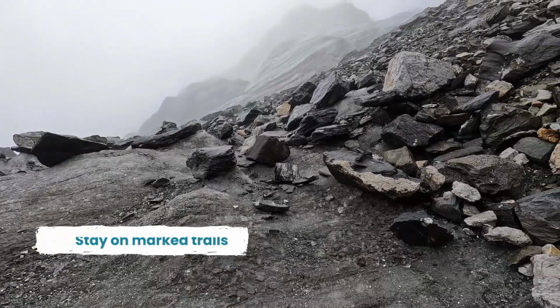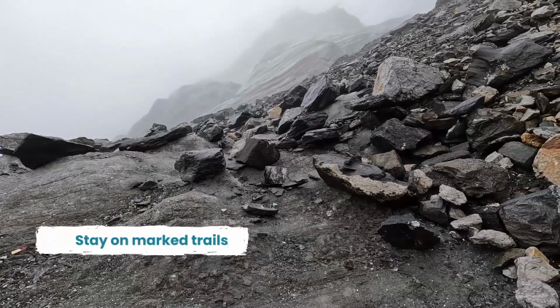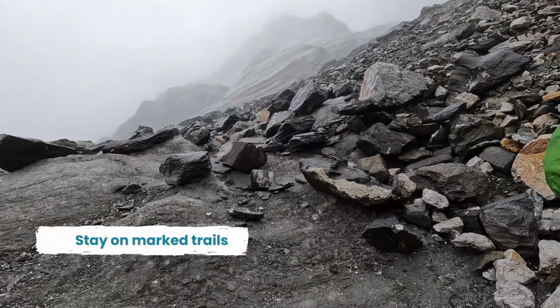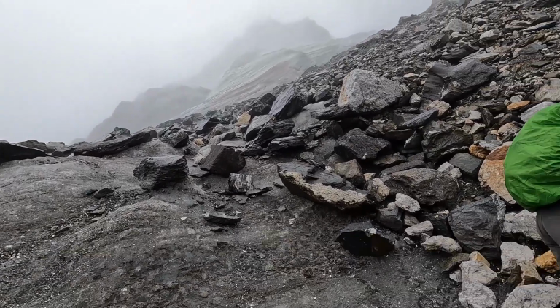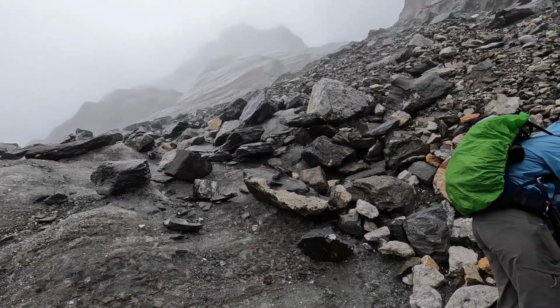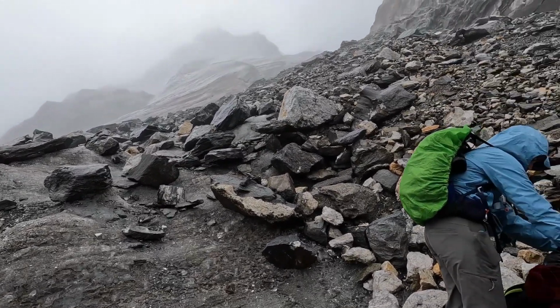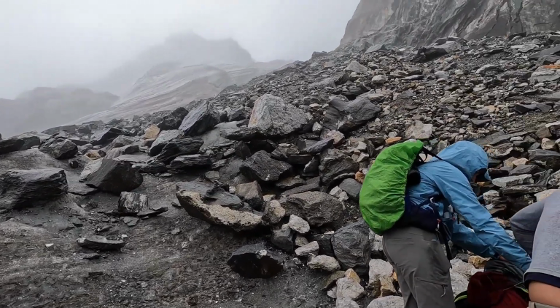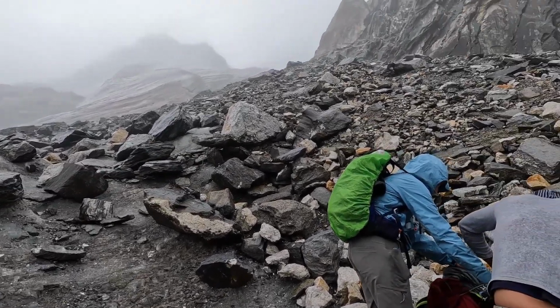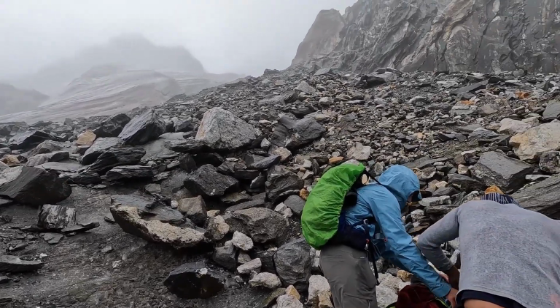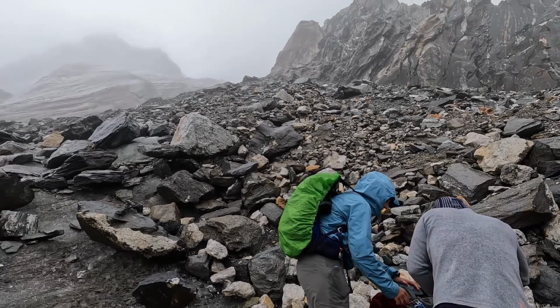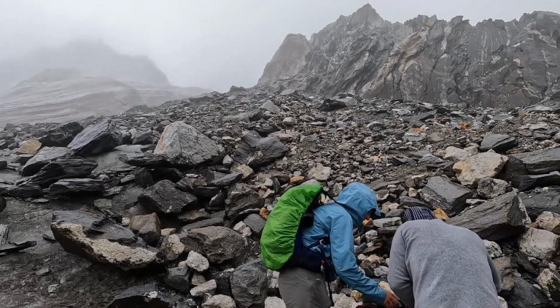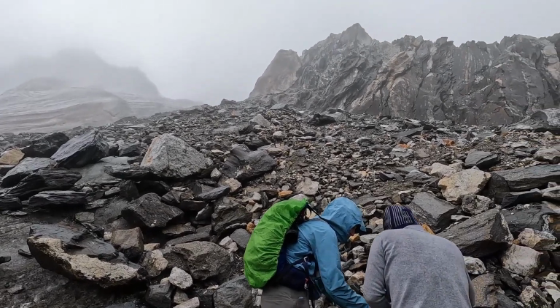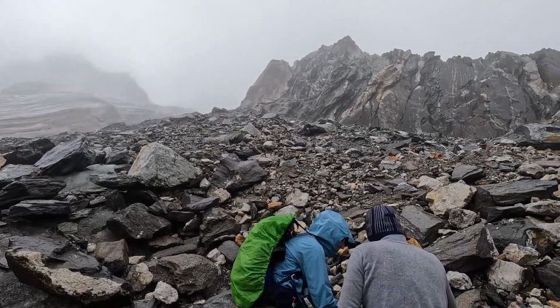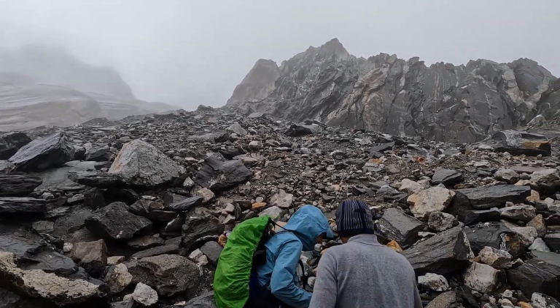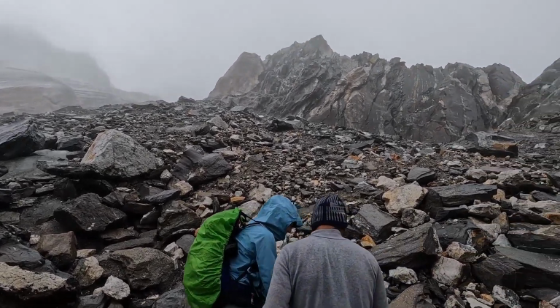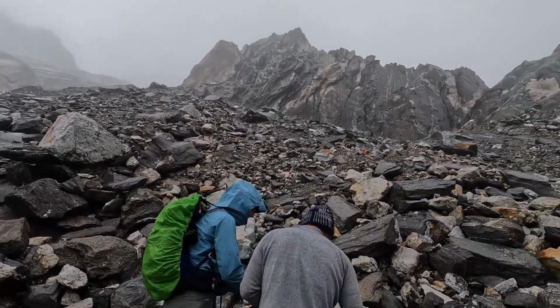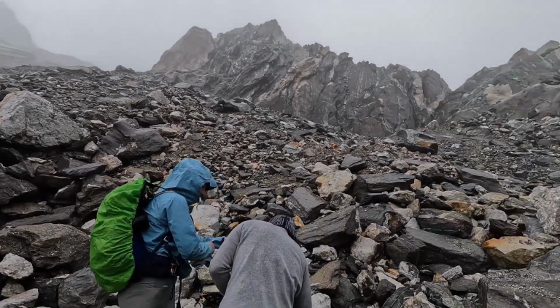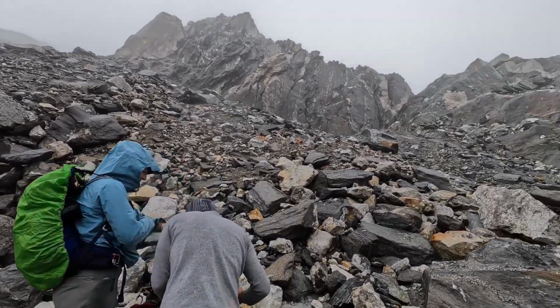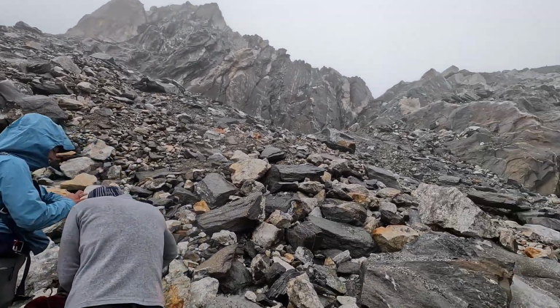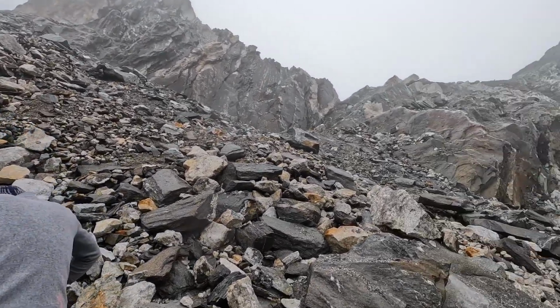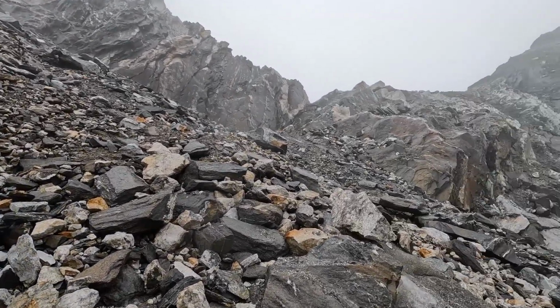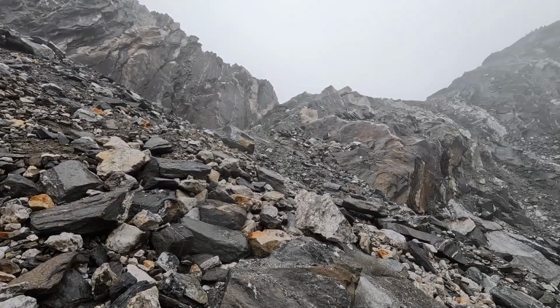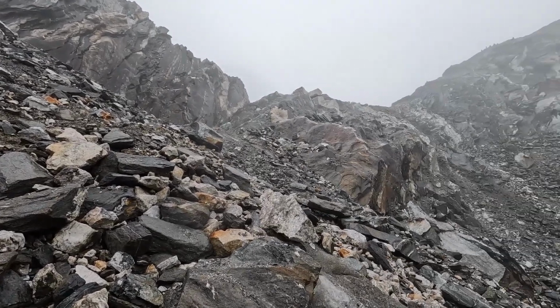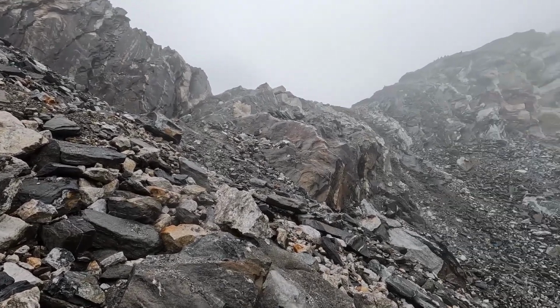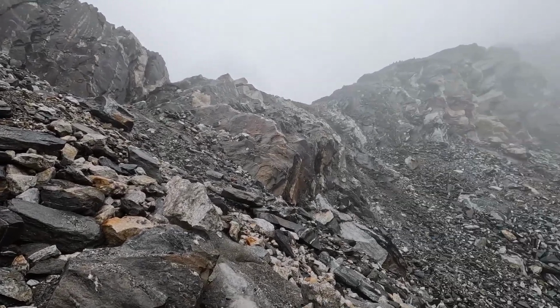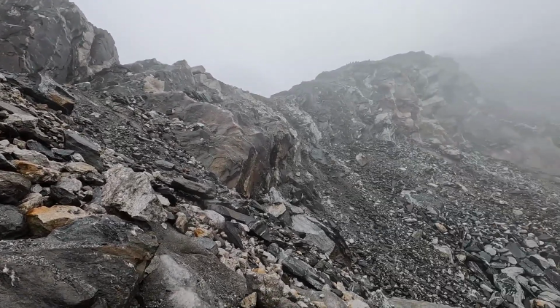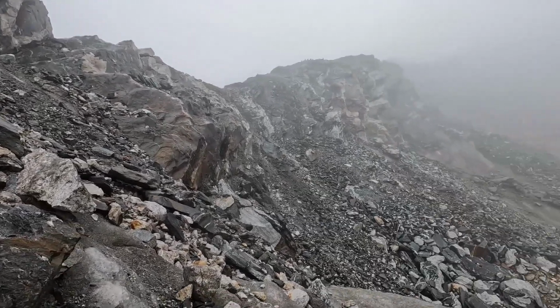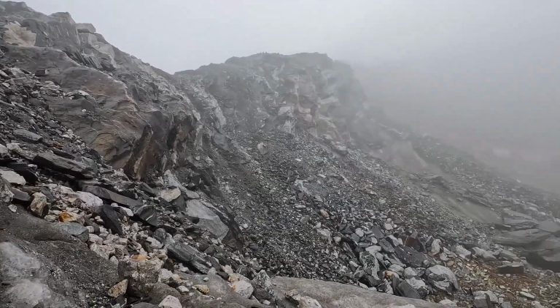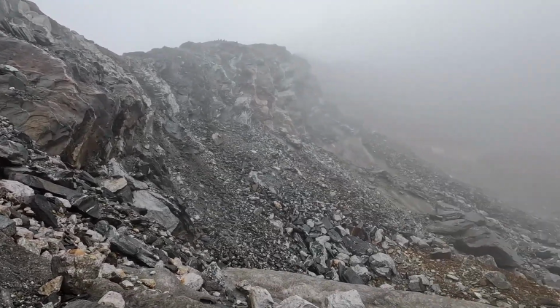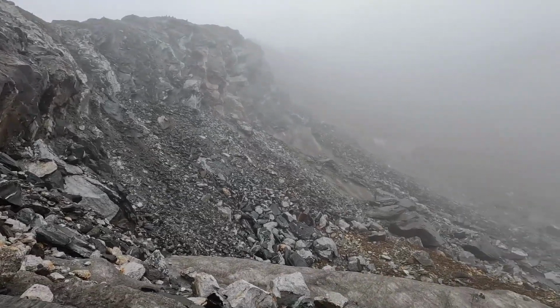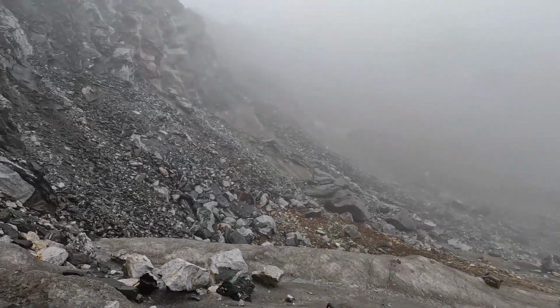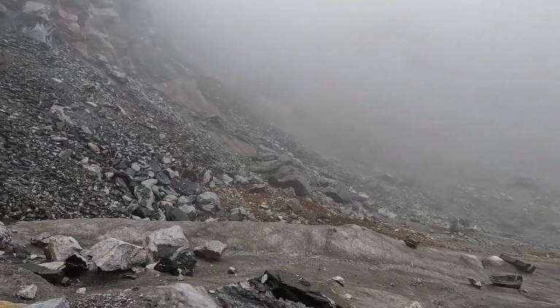Stay on marked trails. For safety, always adhere to marked trails. These designated paths are established for safety, conservation, and preservation. By respecting marked trails, you safeguard your own journey while contributing to the protection of natural beauty.